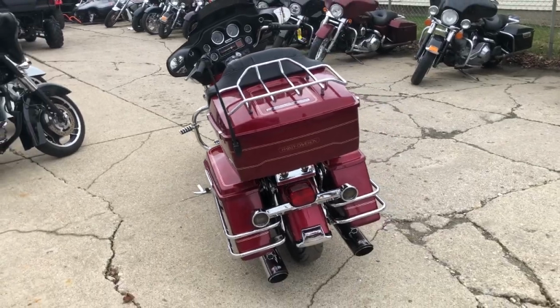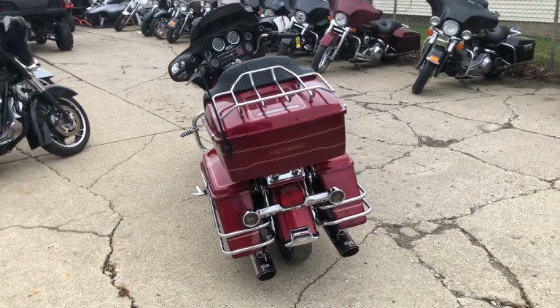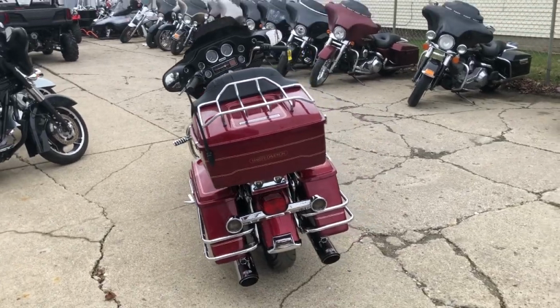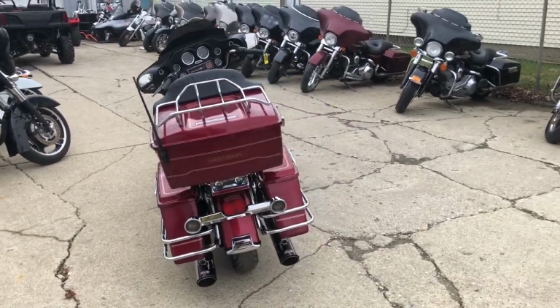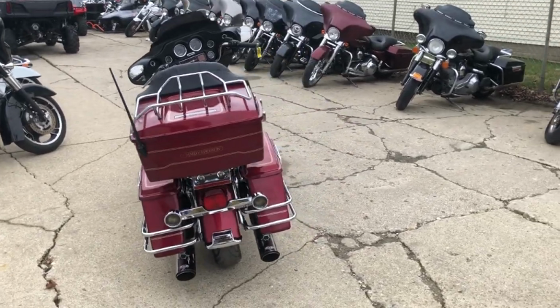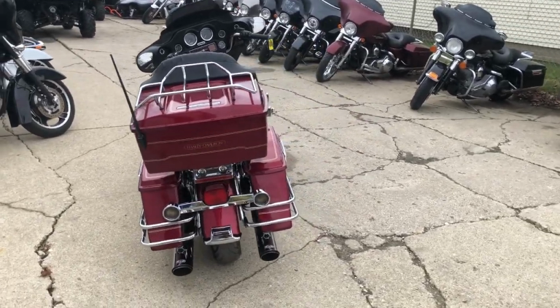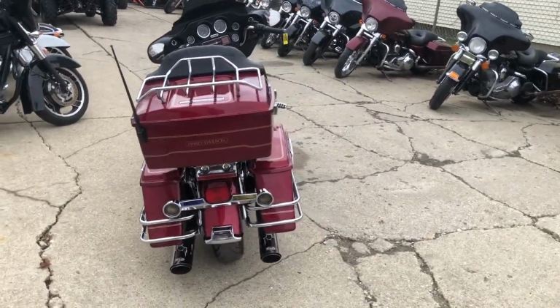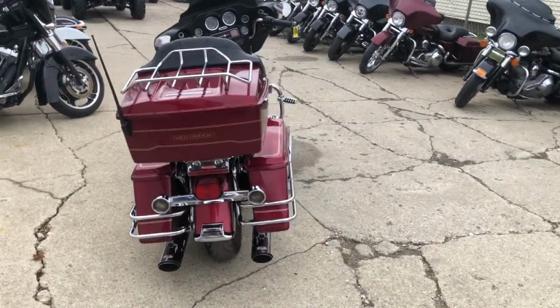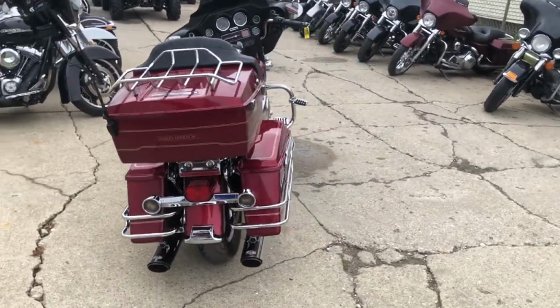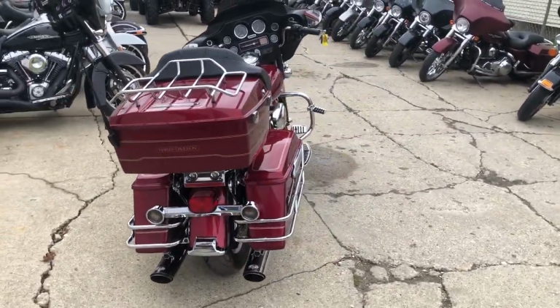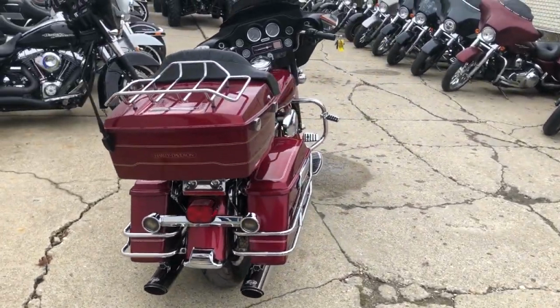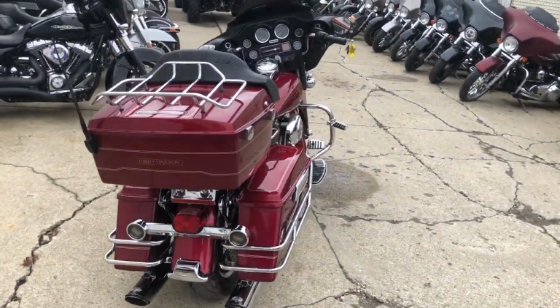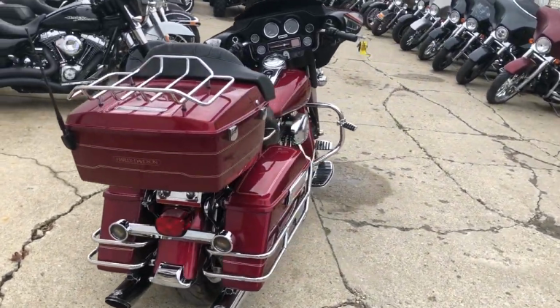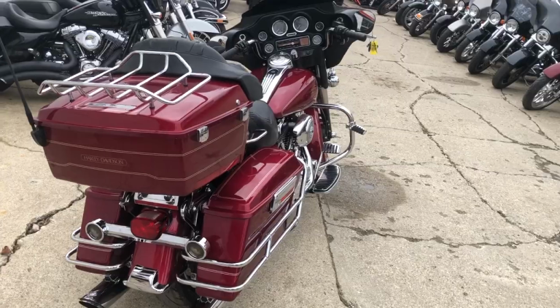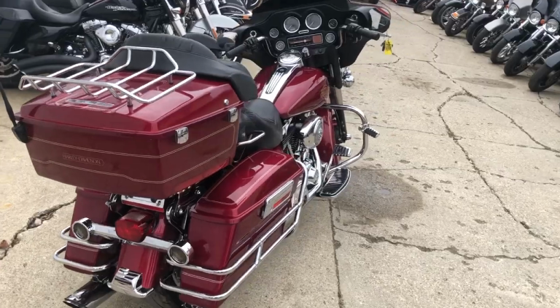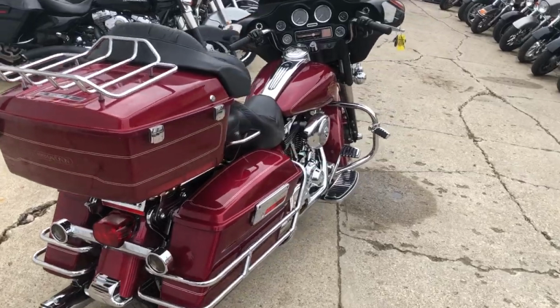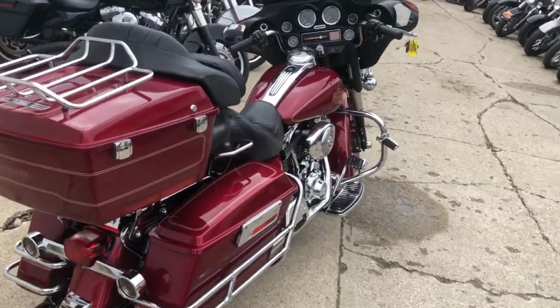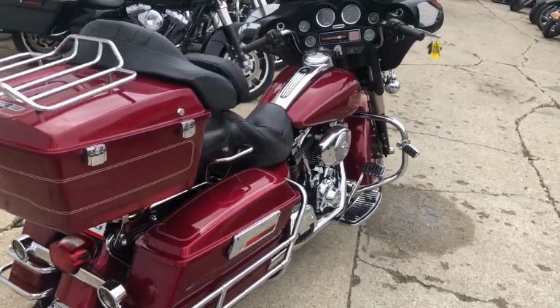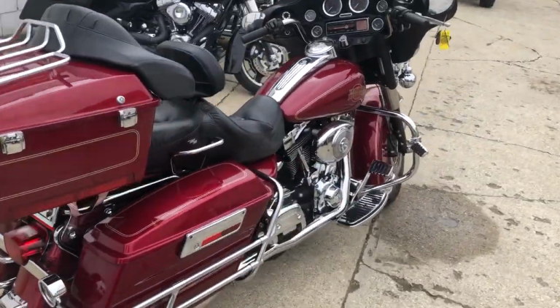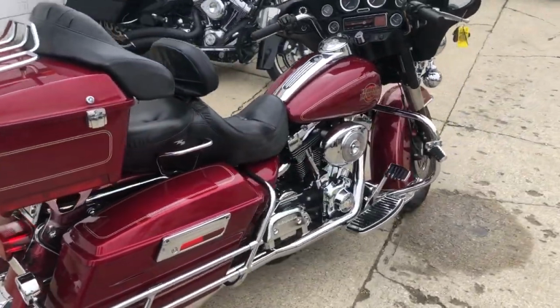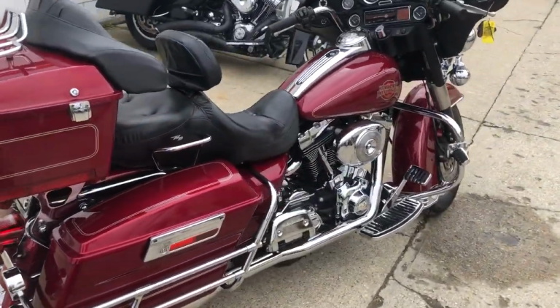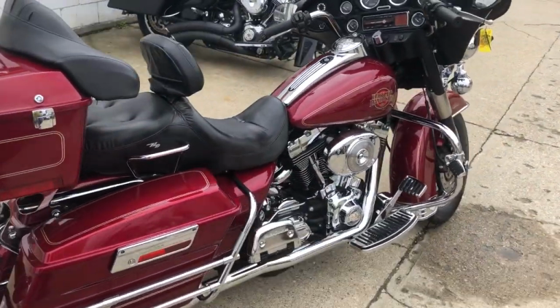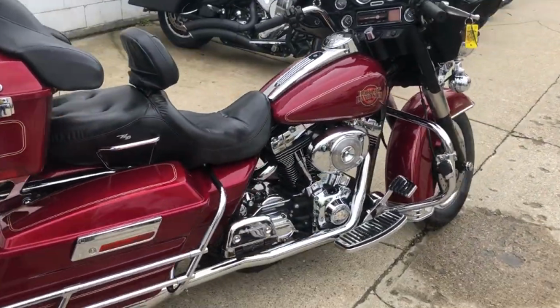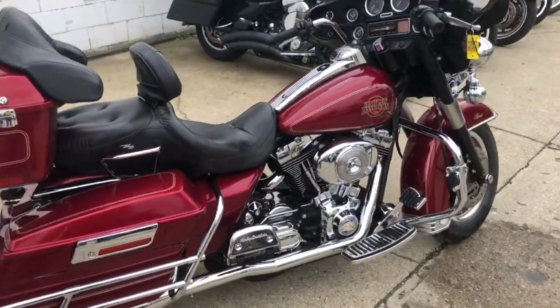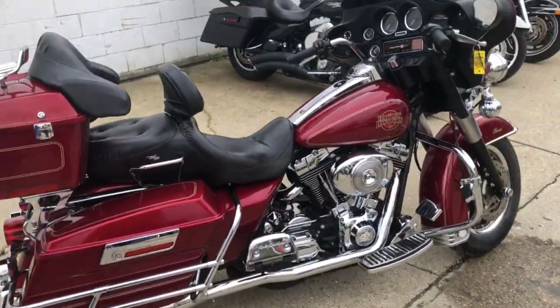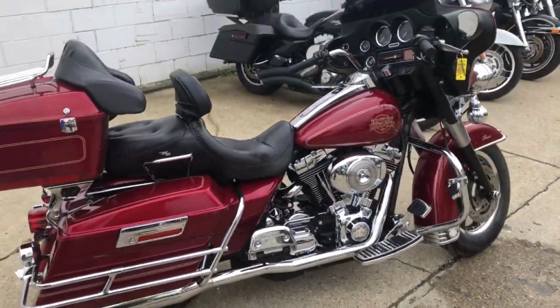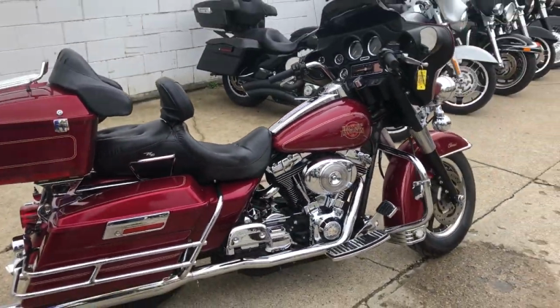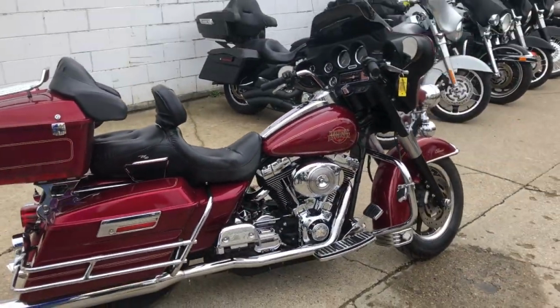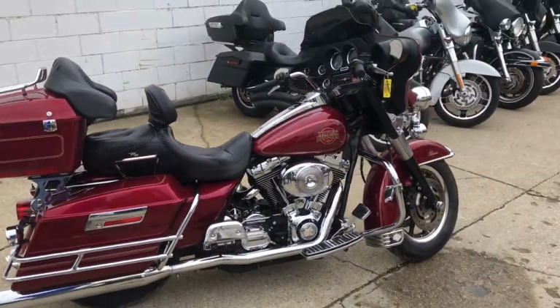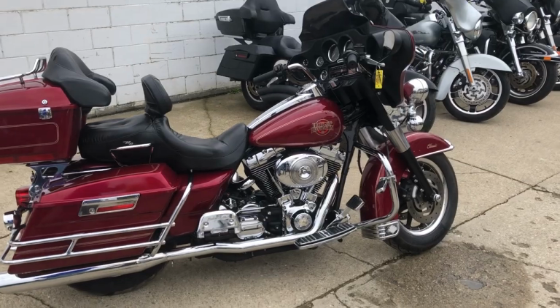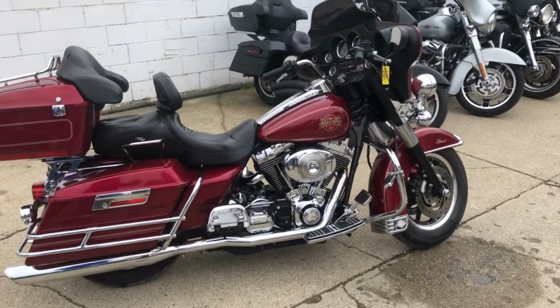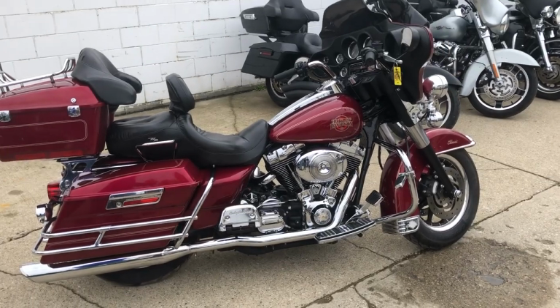Just been serviced at the dealership, inspected, all the fluids have been changed, and this thing is ready to ride. Runs strong, needs nothing, everything works, and the exhaust sounds great. You guys can't go wrong — great bike for the money.